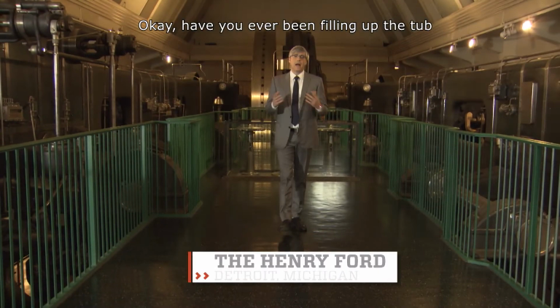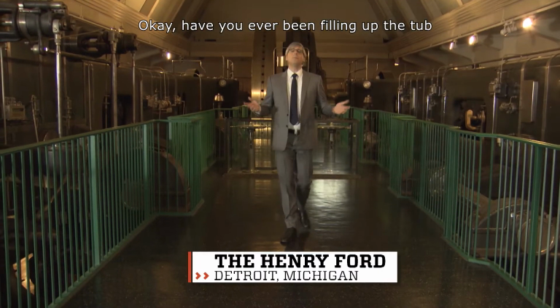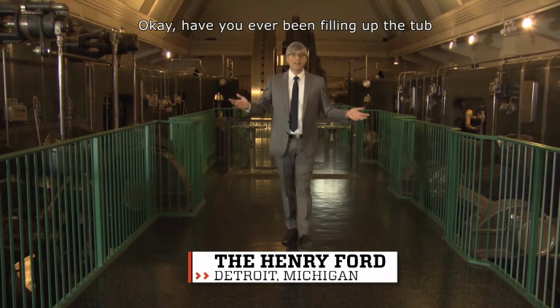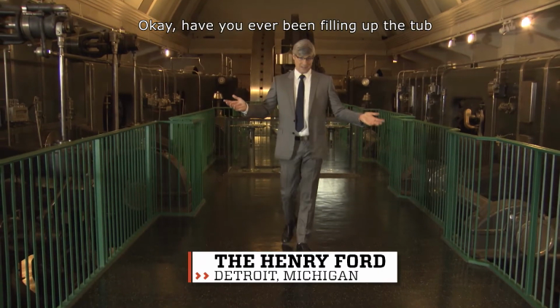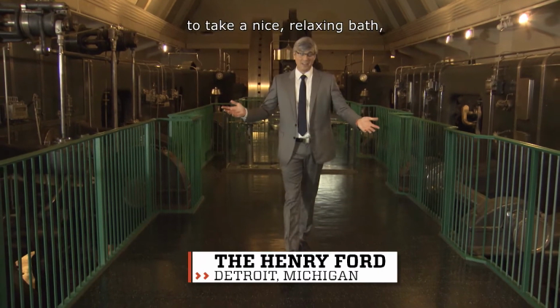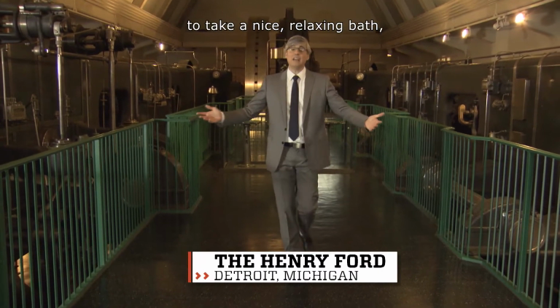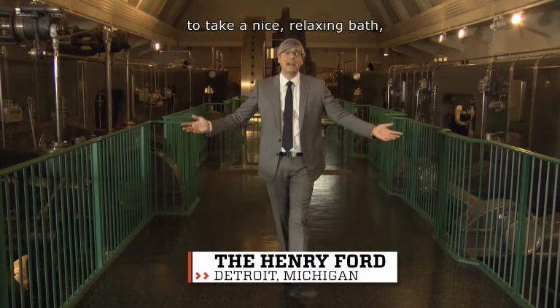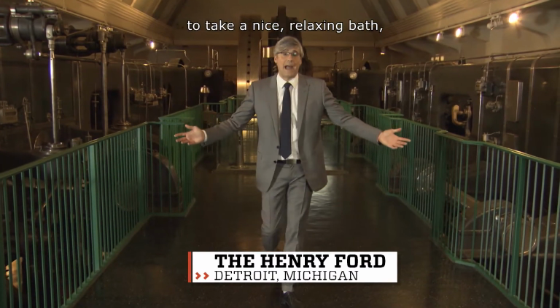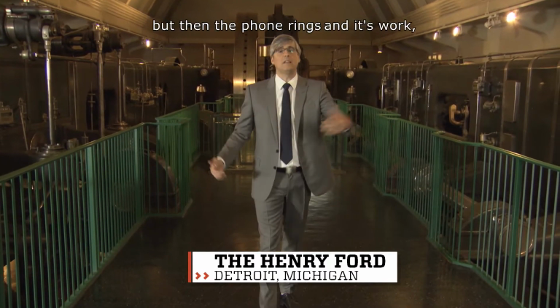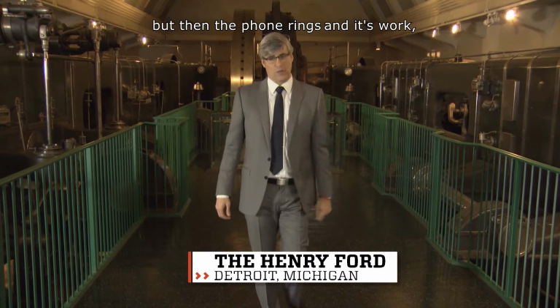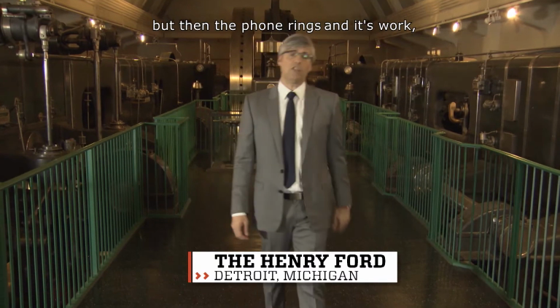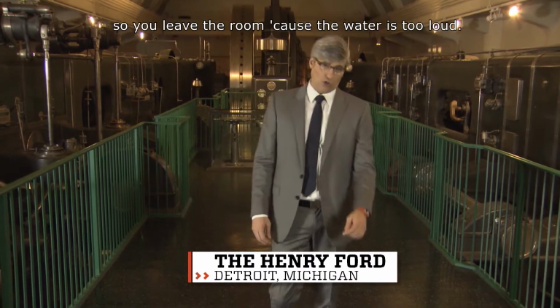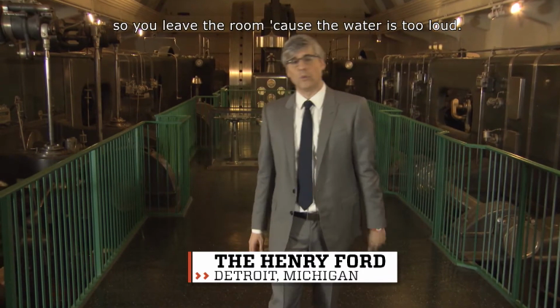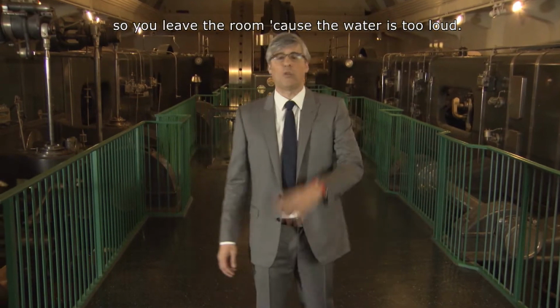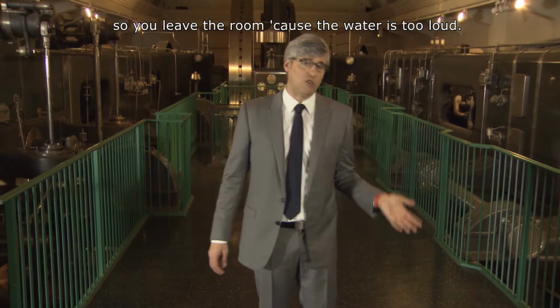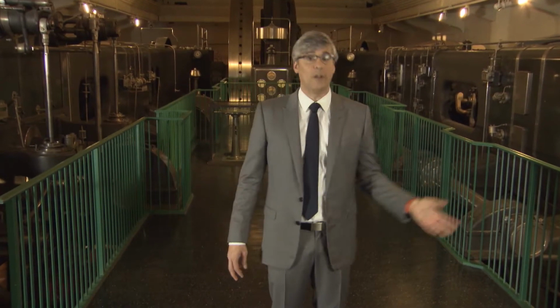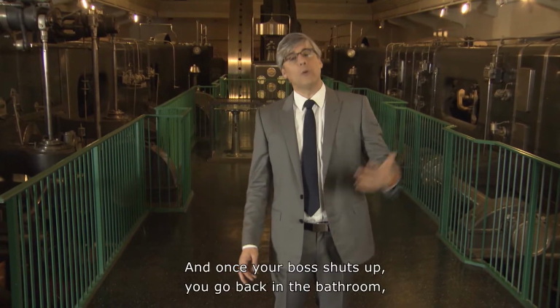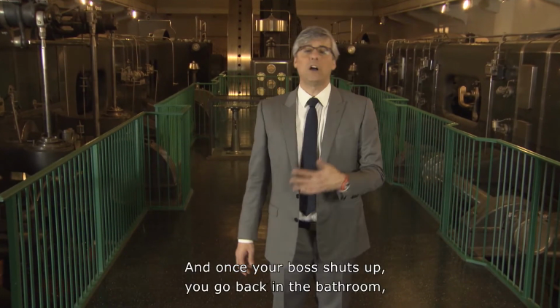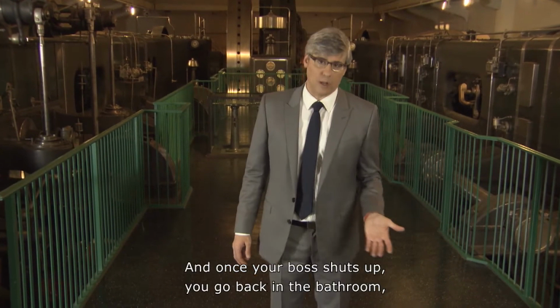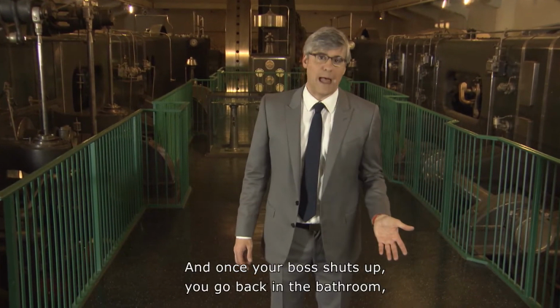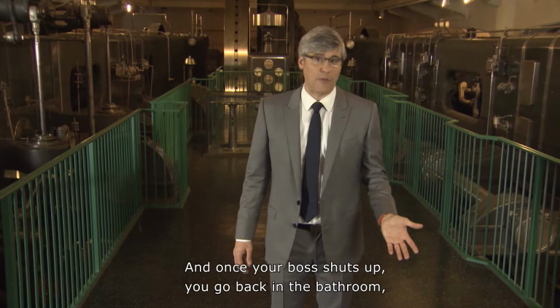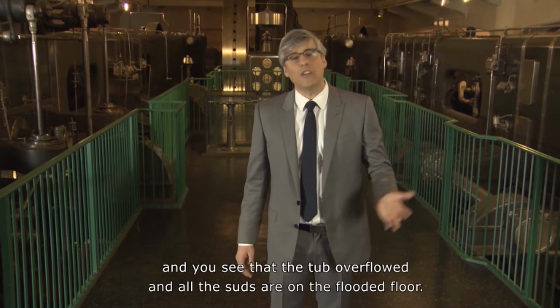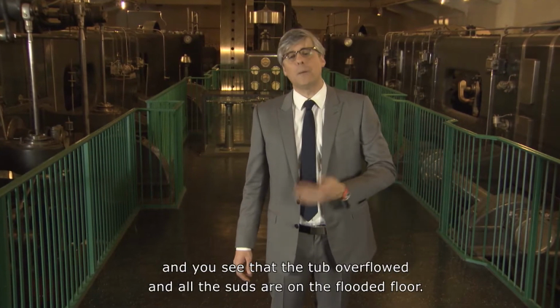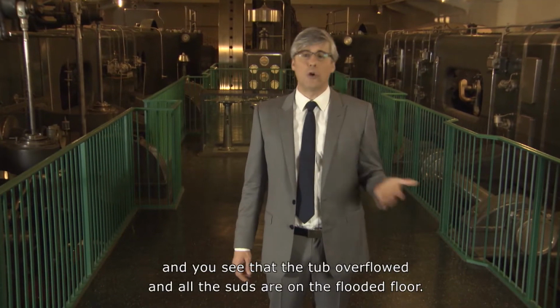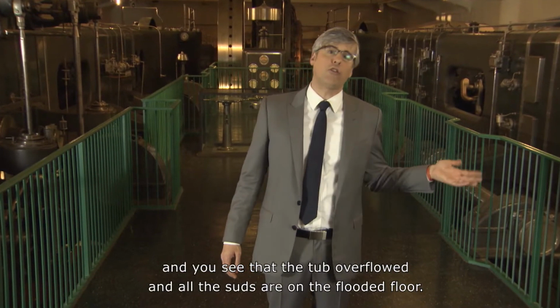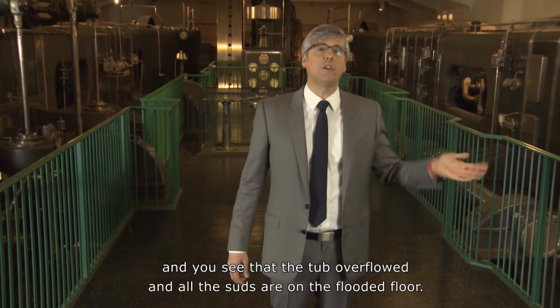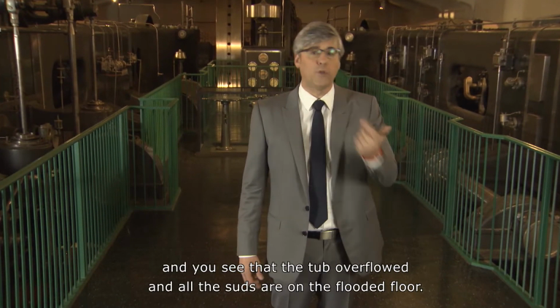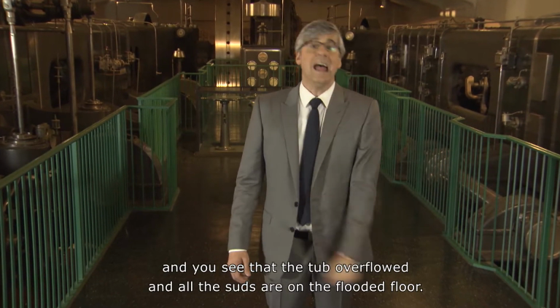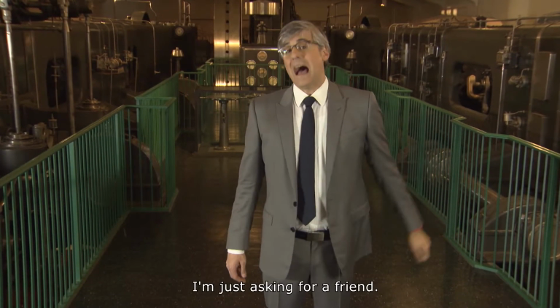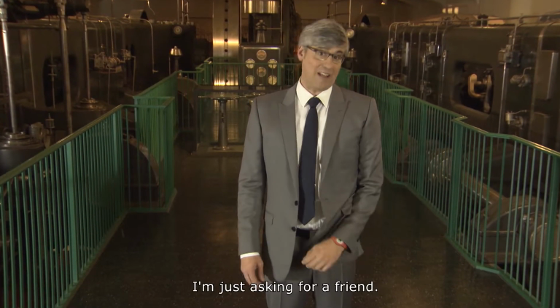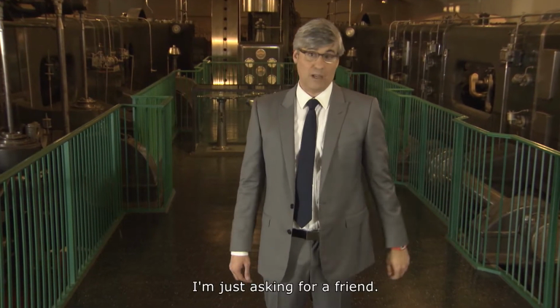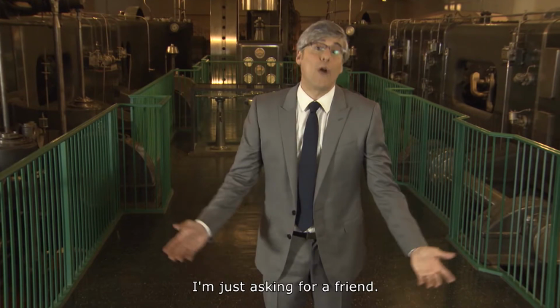Have you ever been filling up the tub to take a nice relaxing bath, but then the phone rings and it's work, so you leave the room because the water is too loud? And once your boss shuts up, you go back in the bathroom and you see that the tub overflowed and all the suds are on the flooded floor. I'm just asking for a friend.